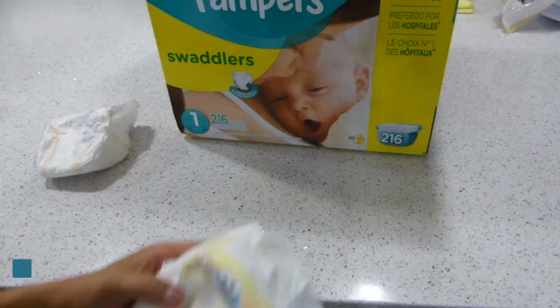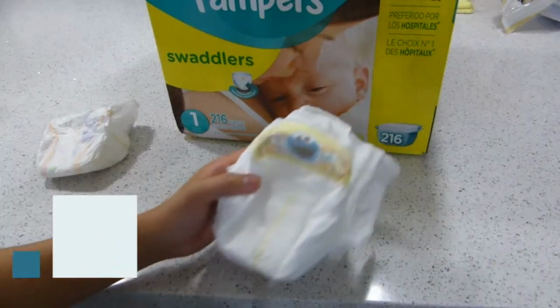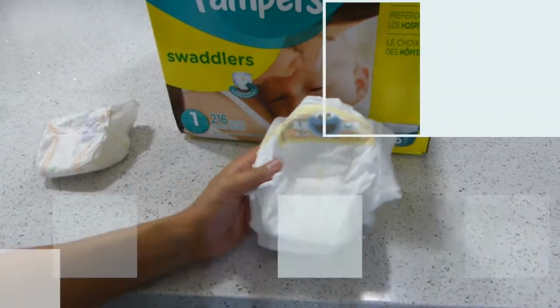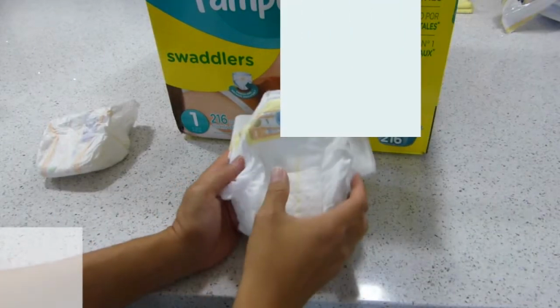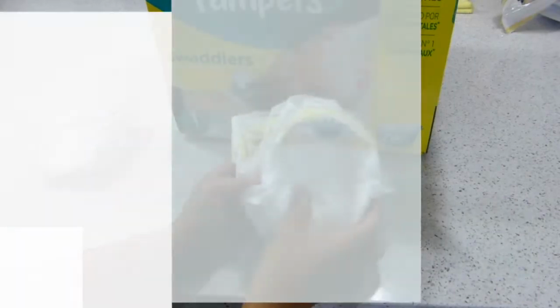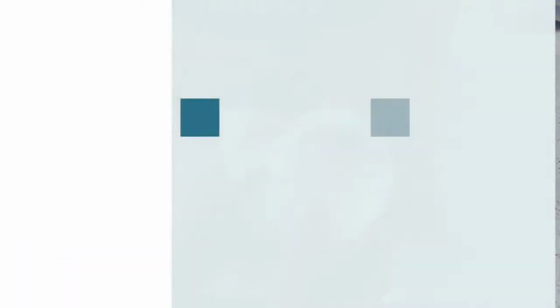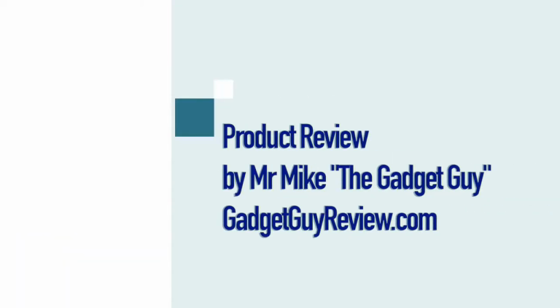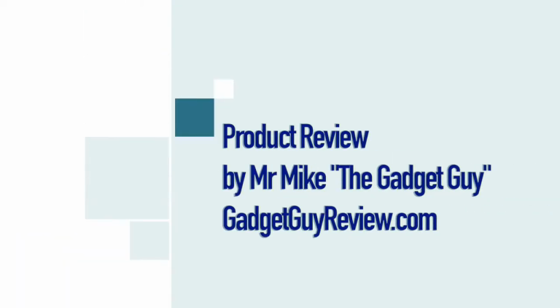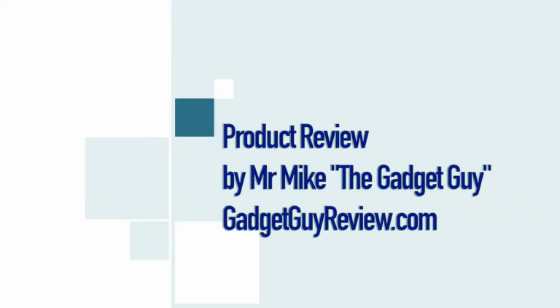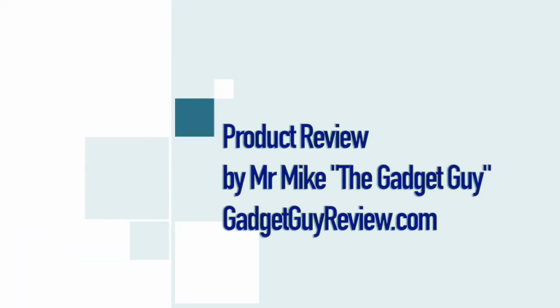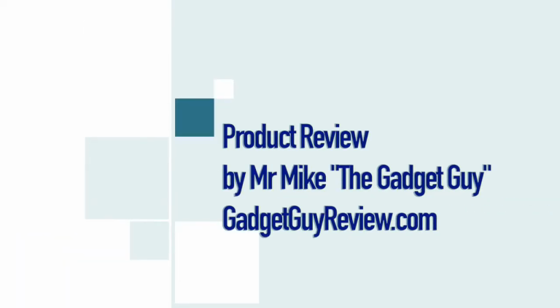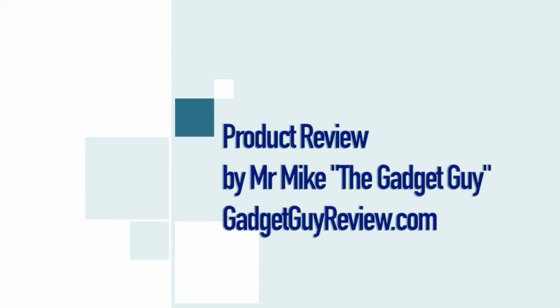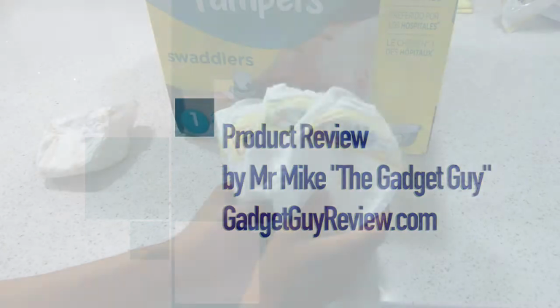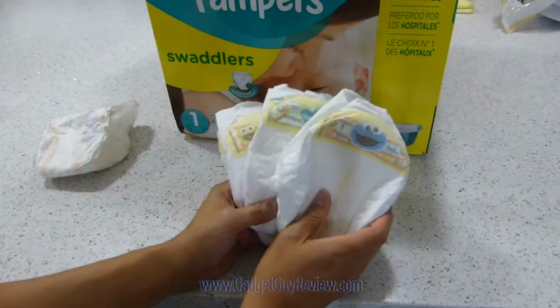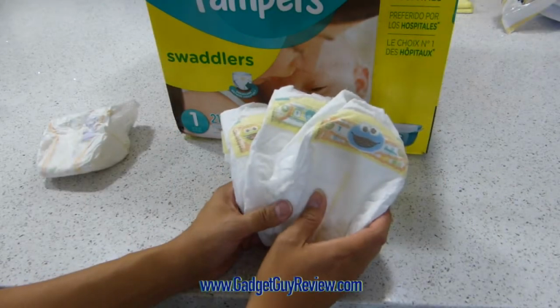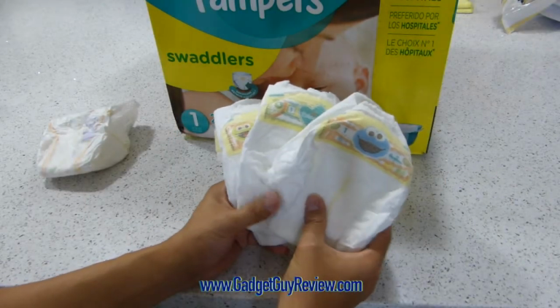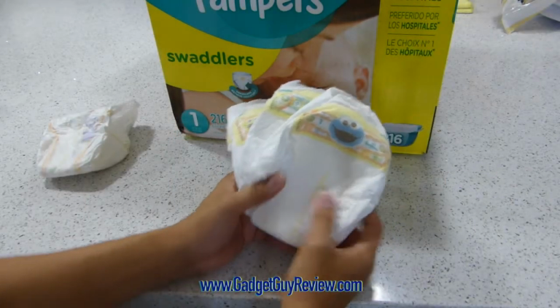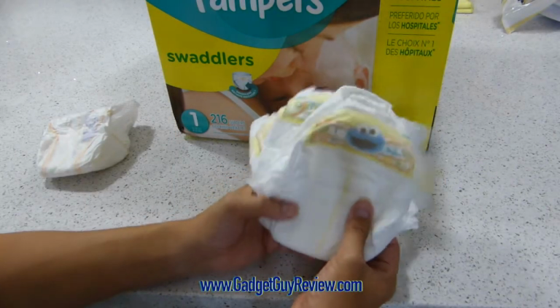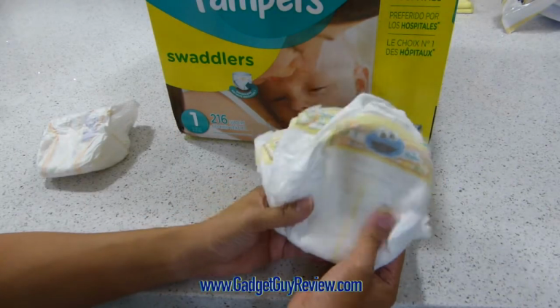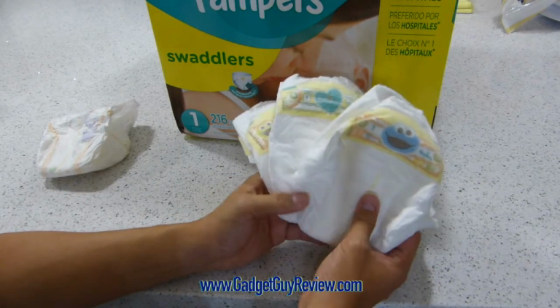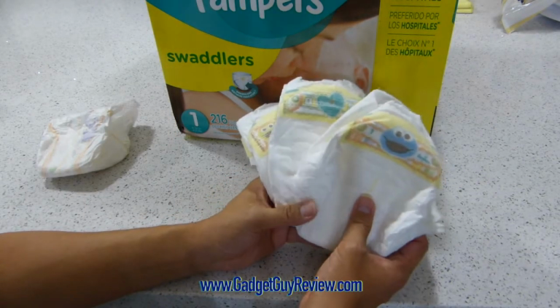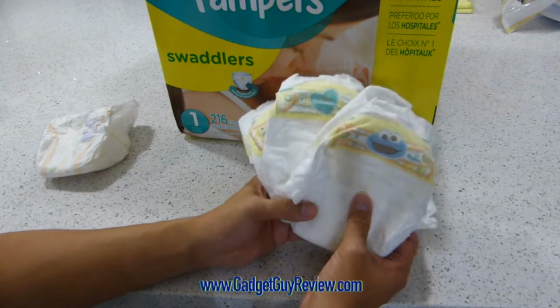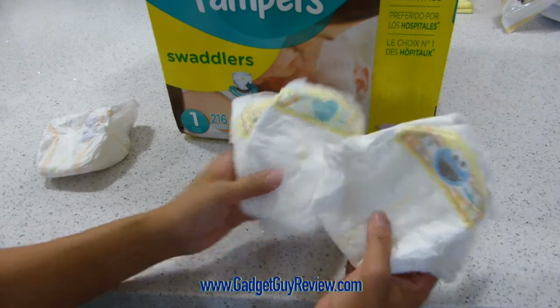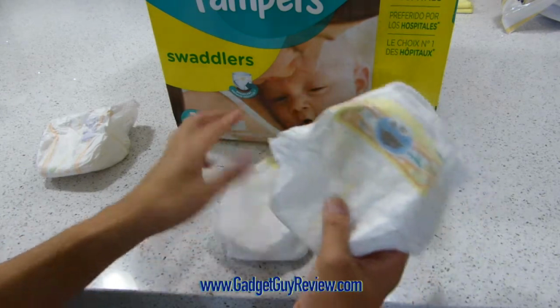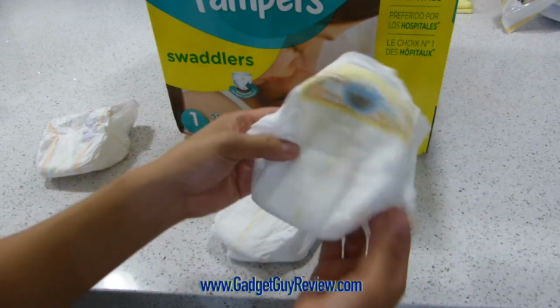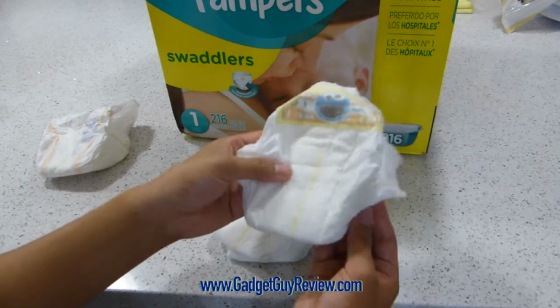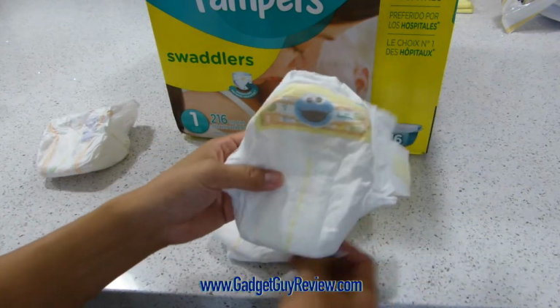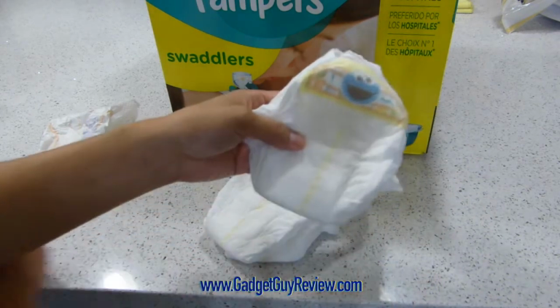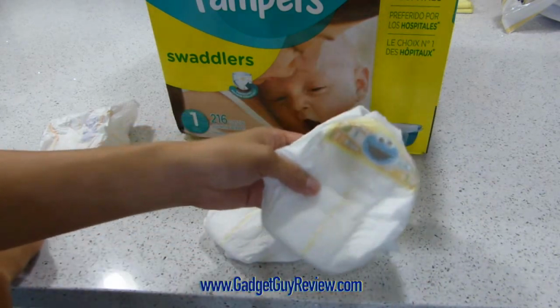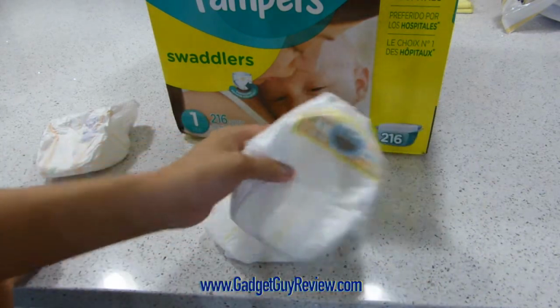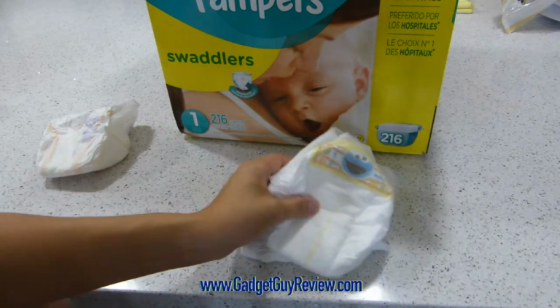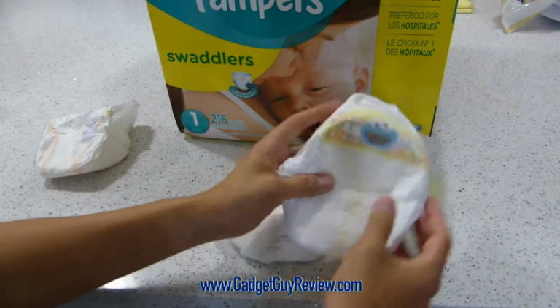Hi everyone, Mr. Mike the Gadget Guy here, and this is my review of the Pampers Swaddlers Economy Pack Plus 216 count. This is a size one, because our baby is that size. But they, of course, make multiple sizes.